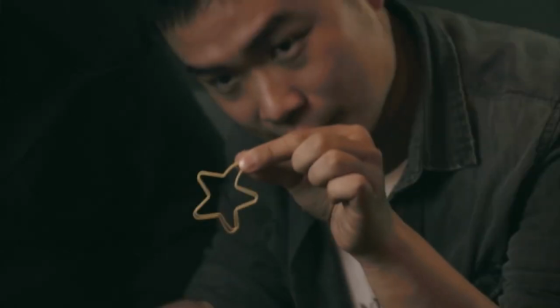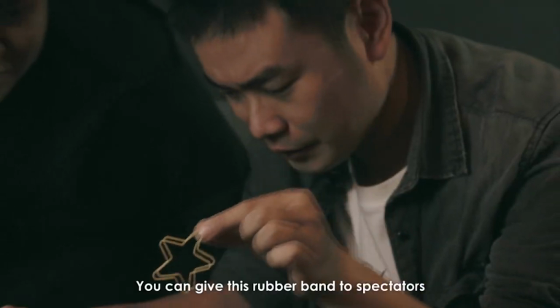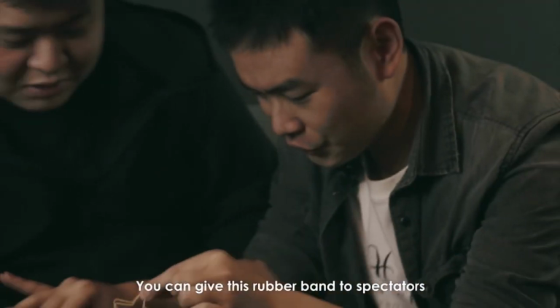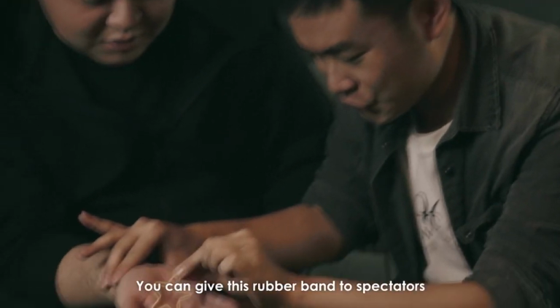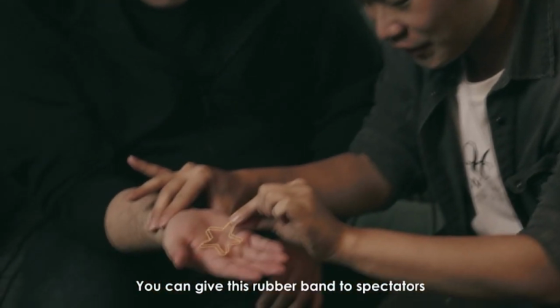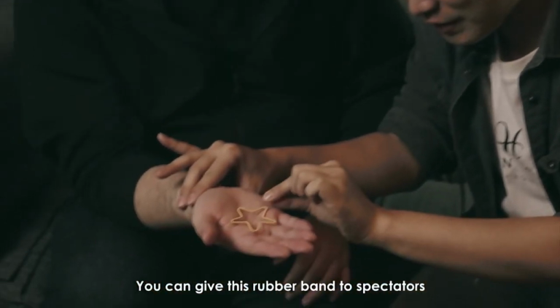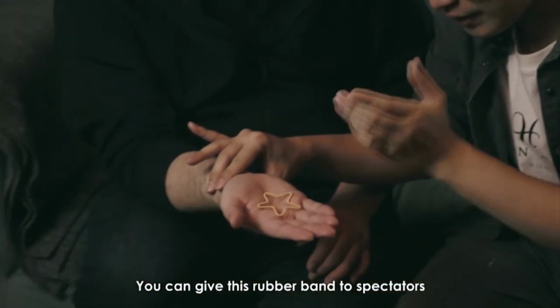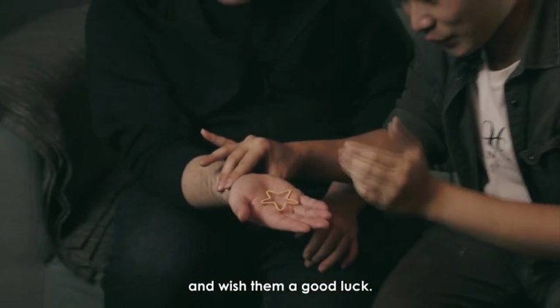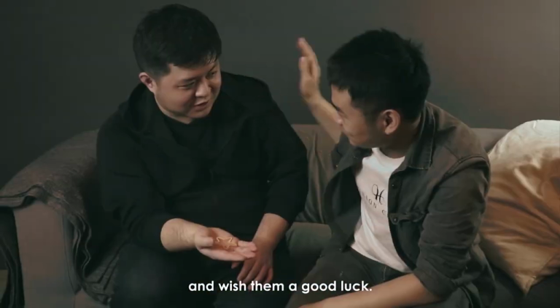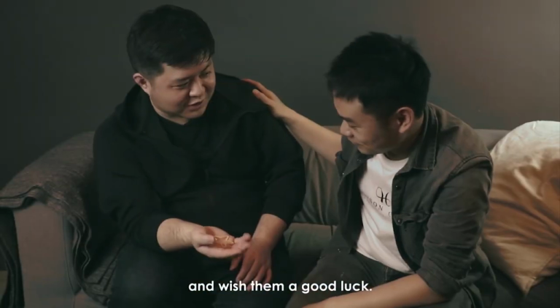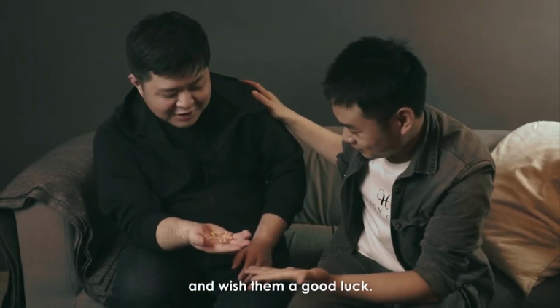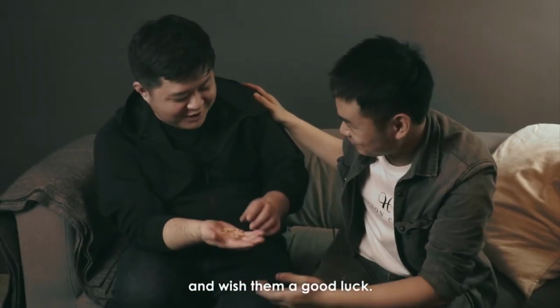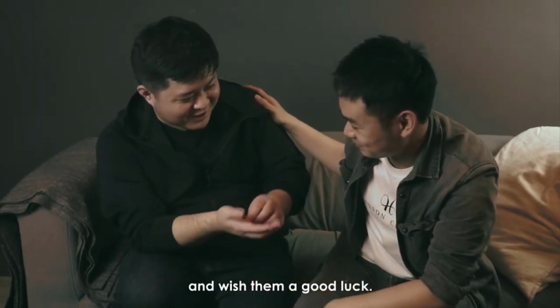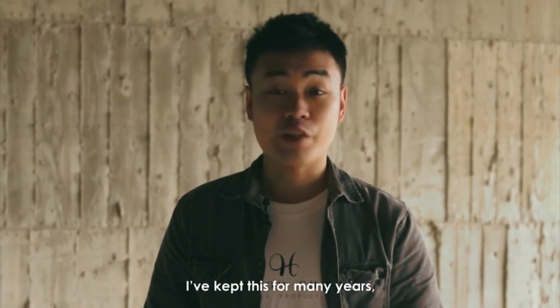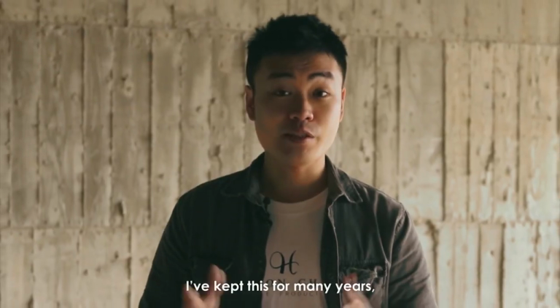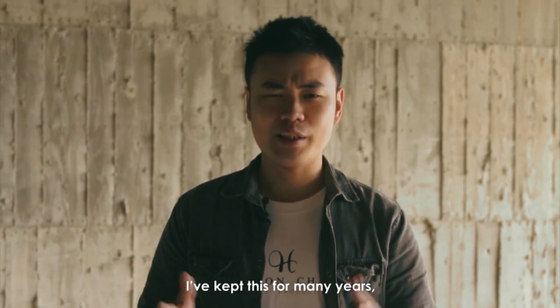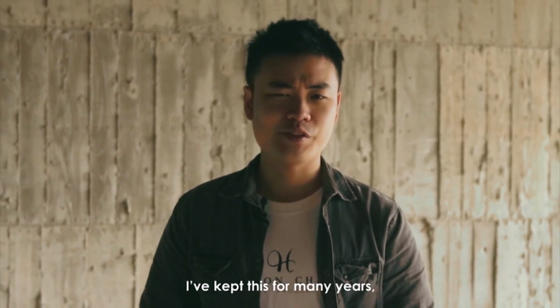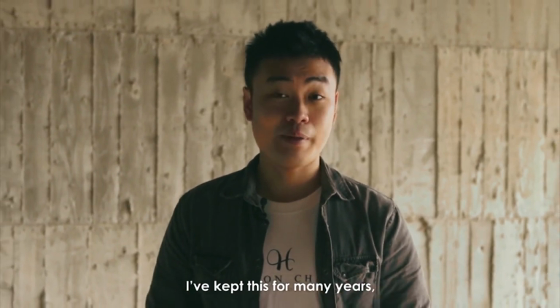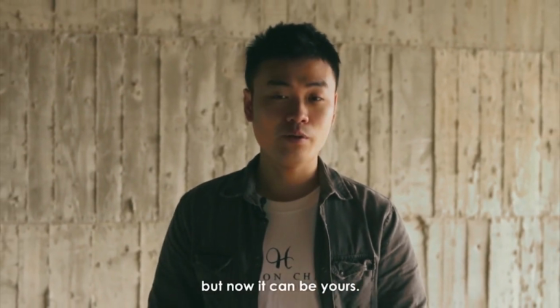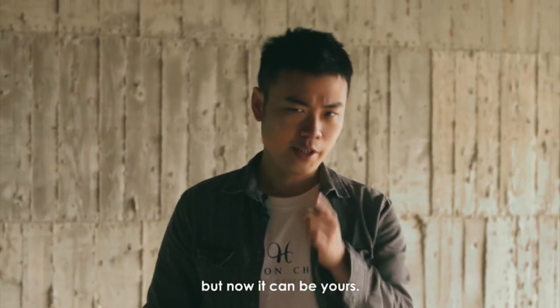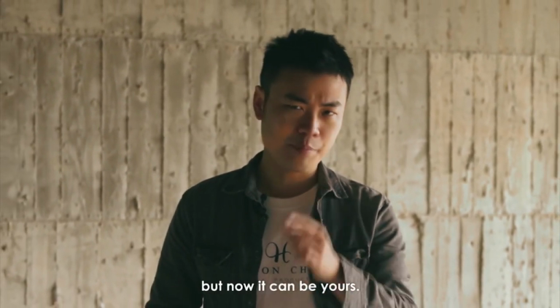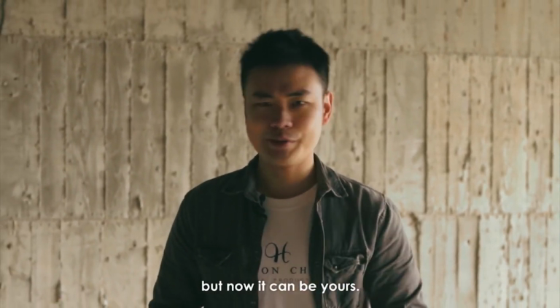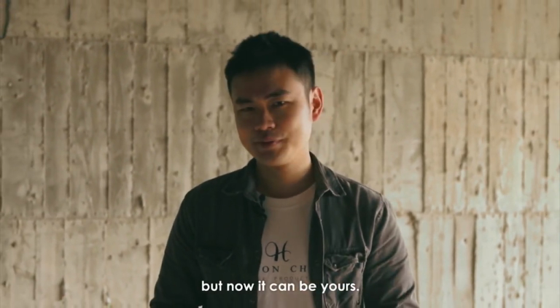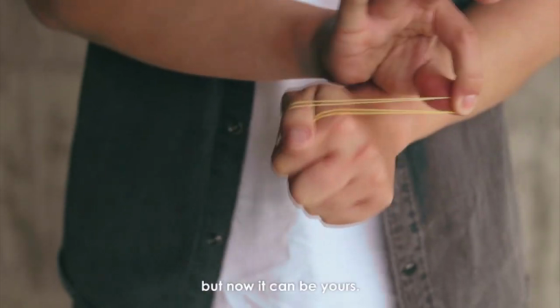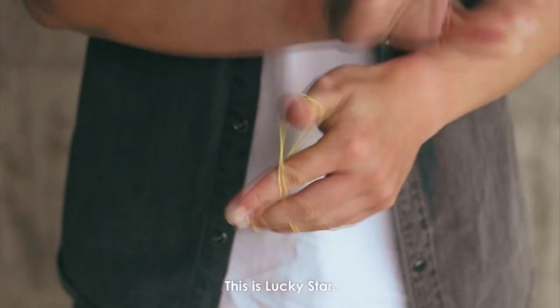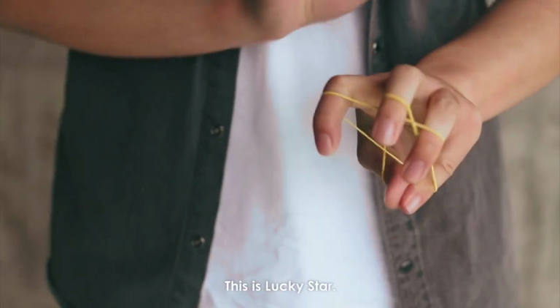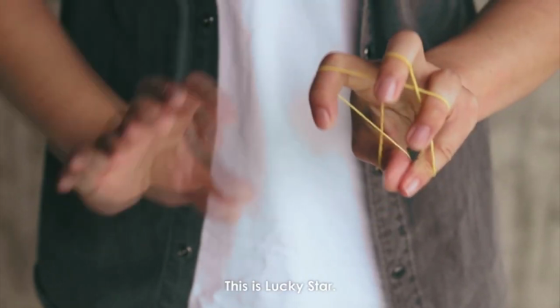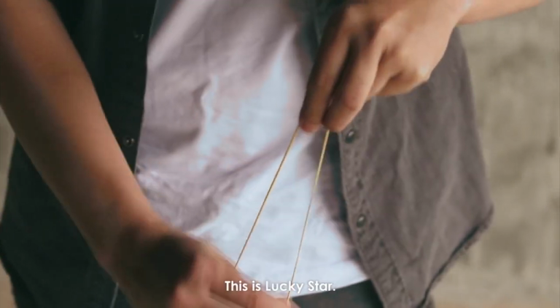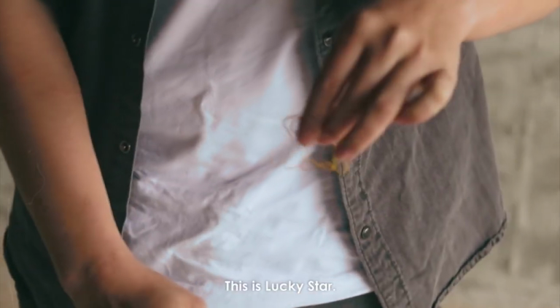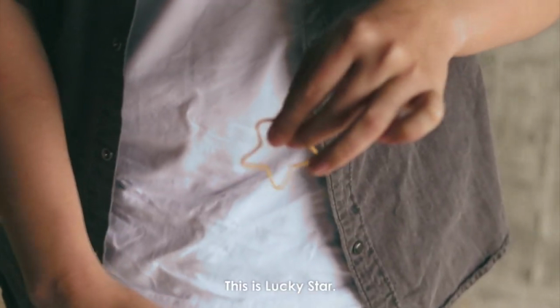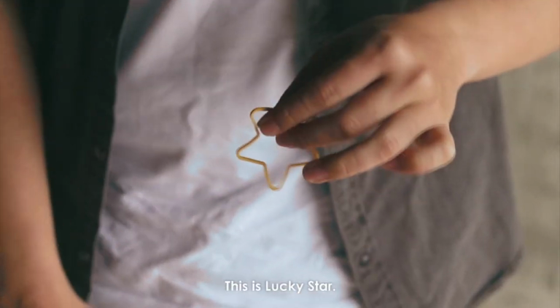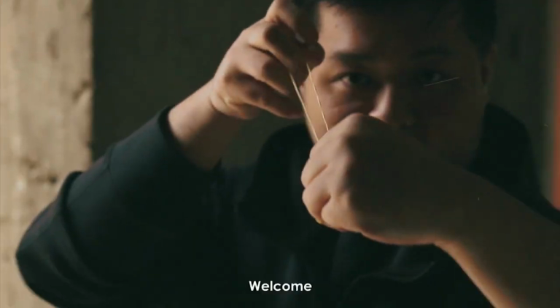You can give this rubber band to the spectator and wish them good luck. I have kept this for many years, but now it can be yours. This is Lucky Star. Welcome.